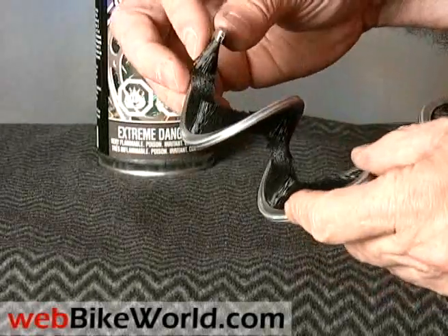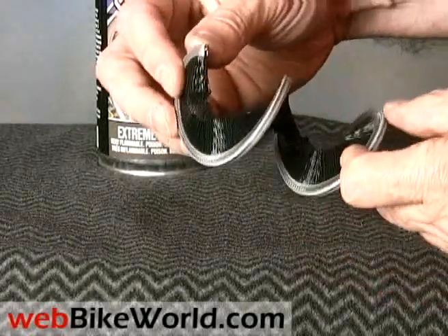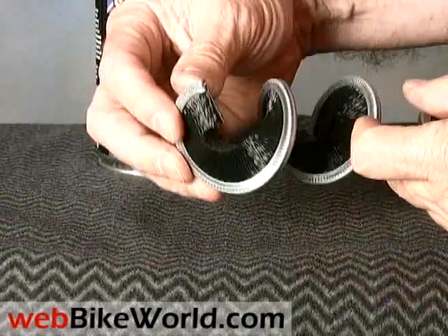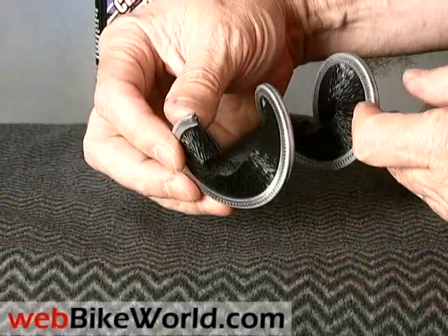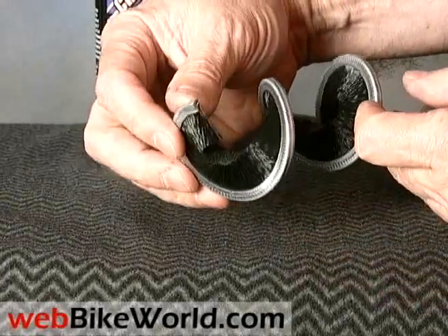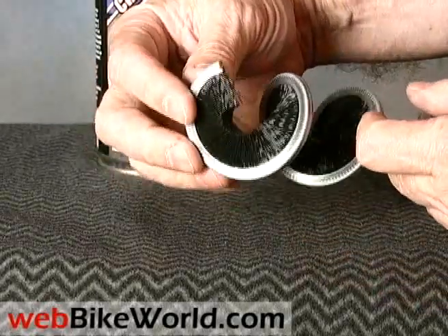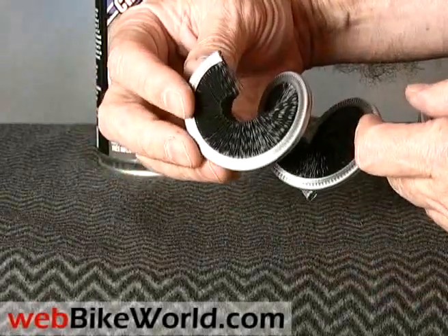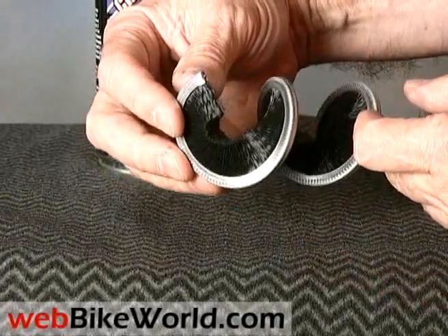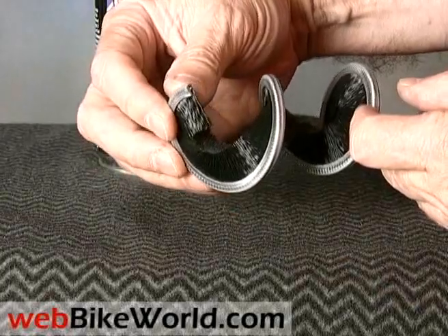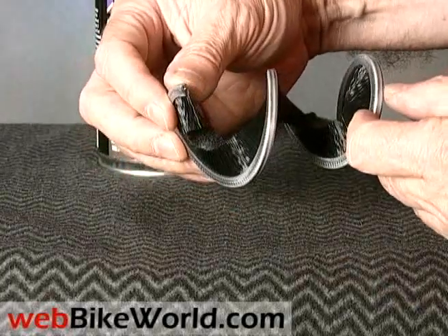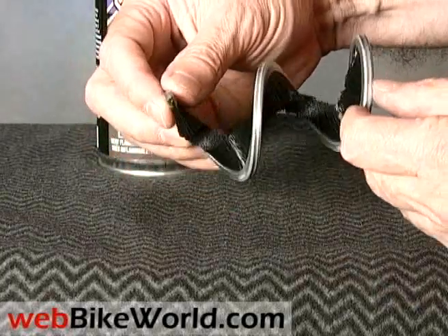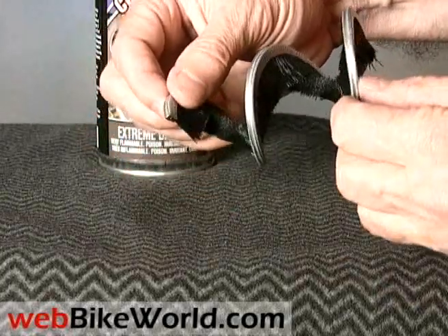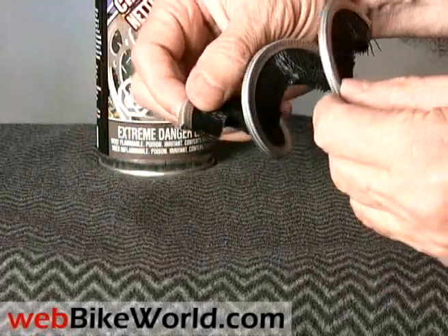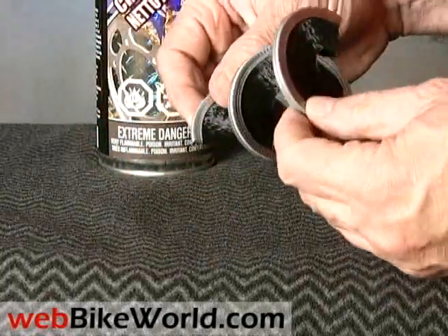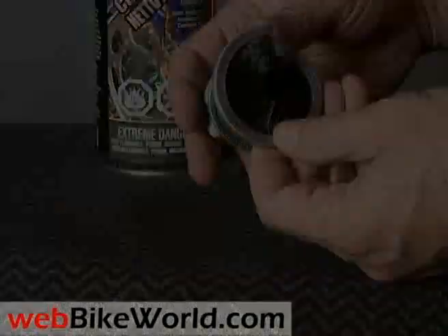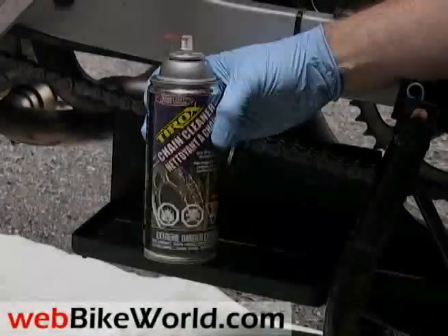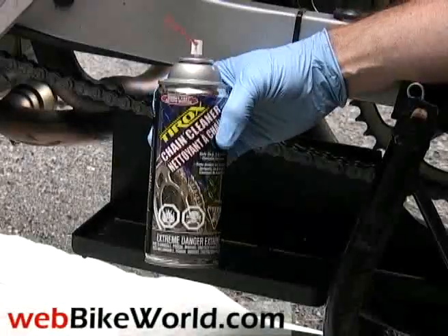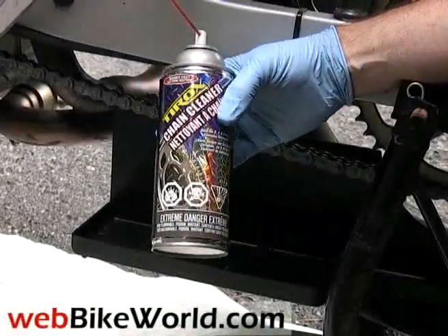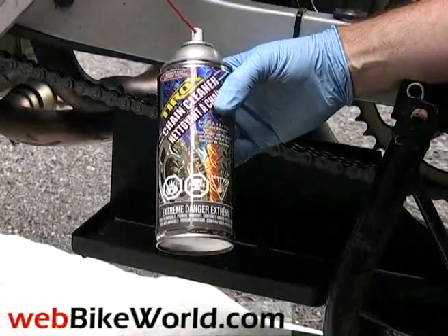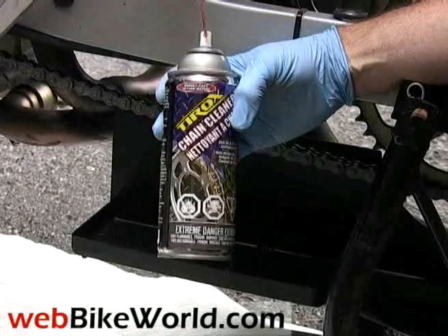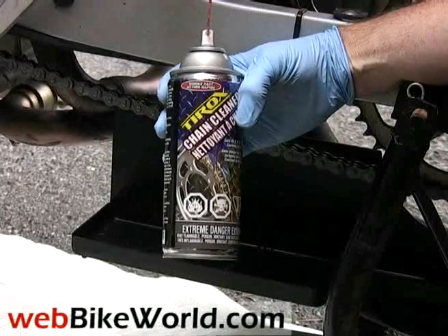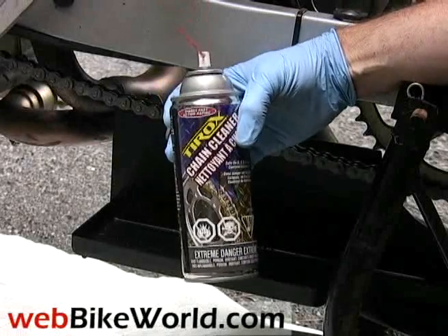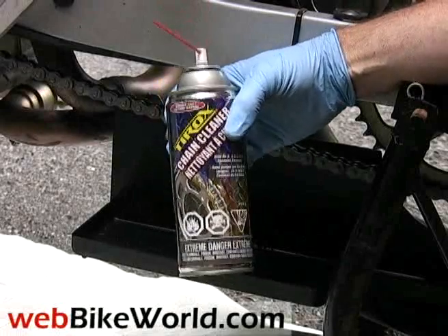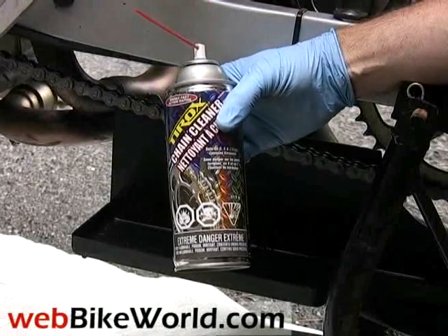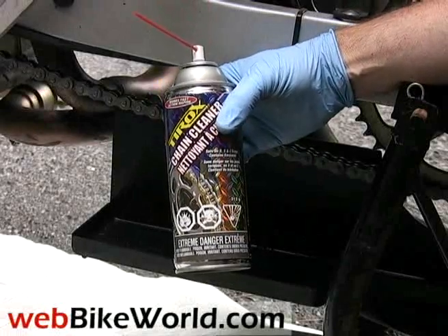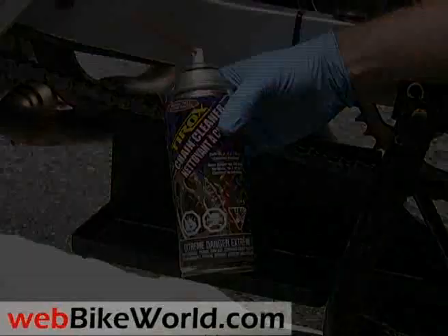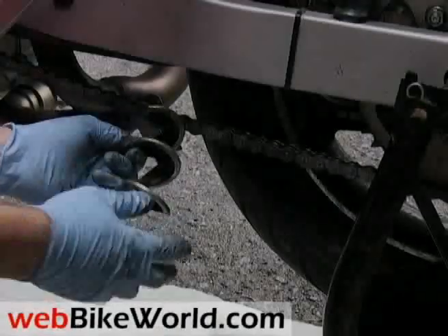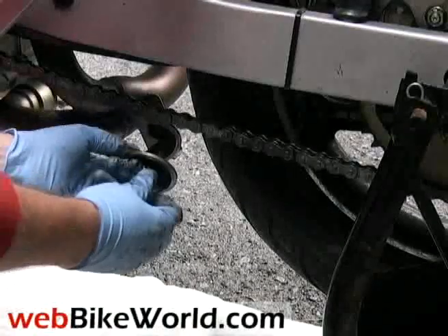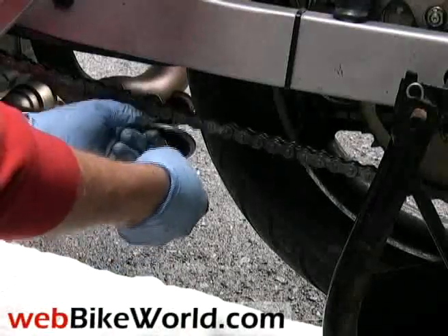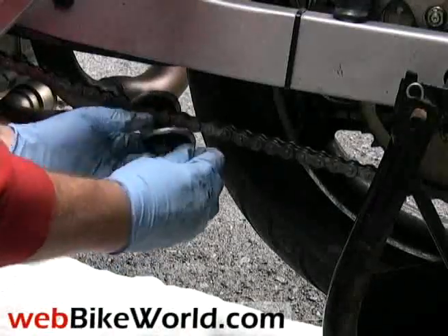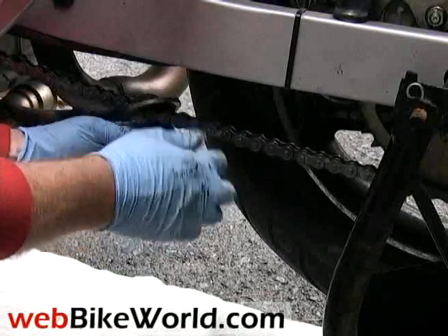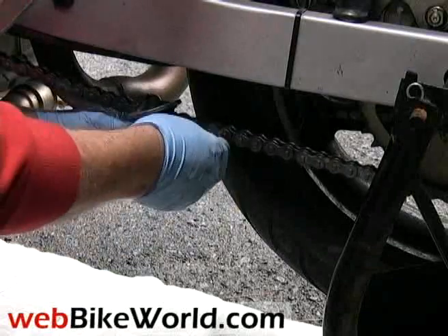You'll definitely need to wear a pair of rubber gloves though. Here we are outside with the Tyrox chain cleaner. The can comes with a spray nozzle and the instructions call for spraying the chain and letting the degreaser soak in for a few minutes.